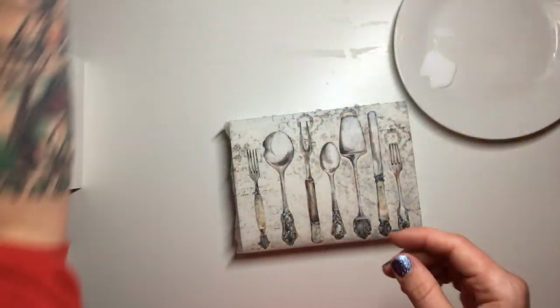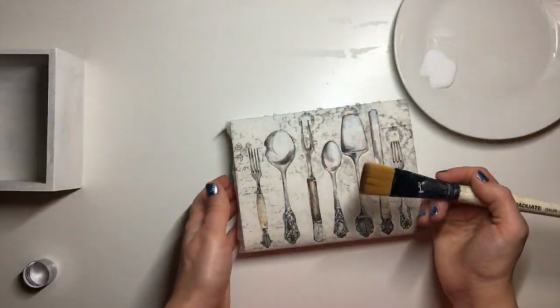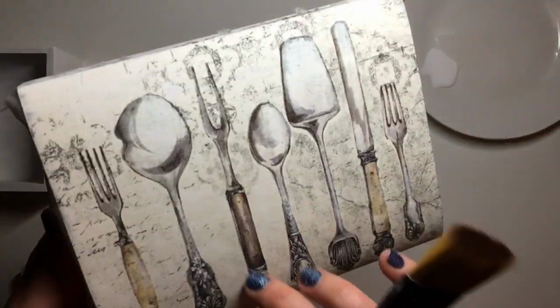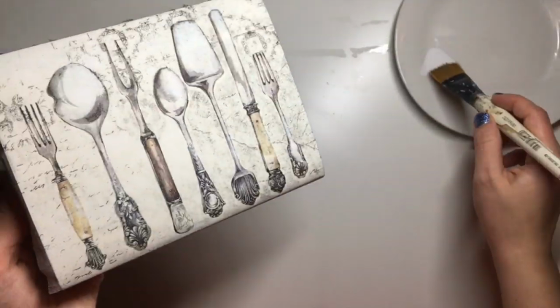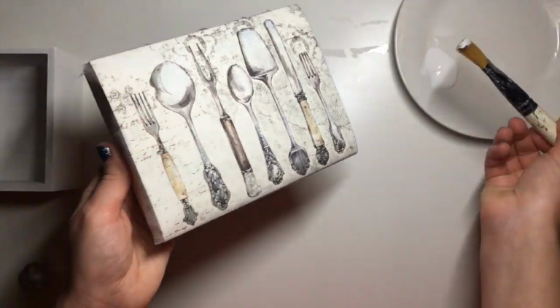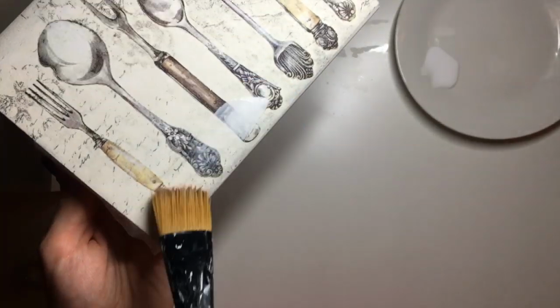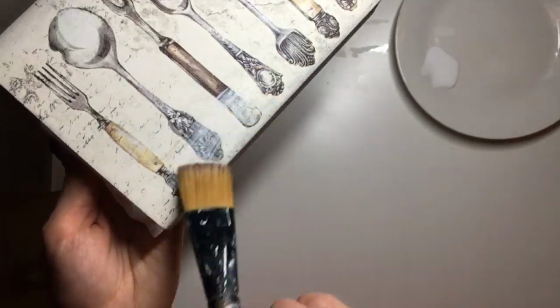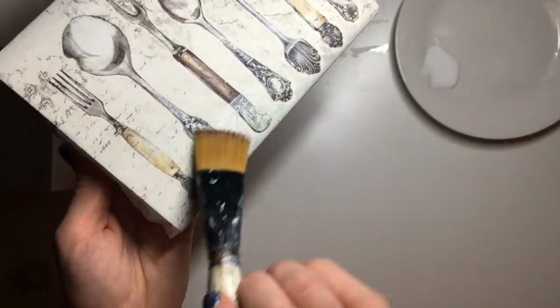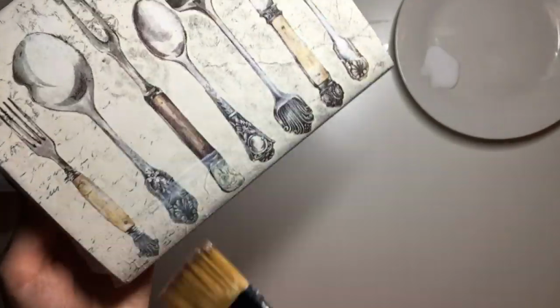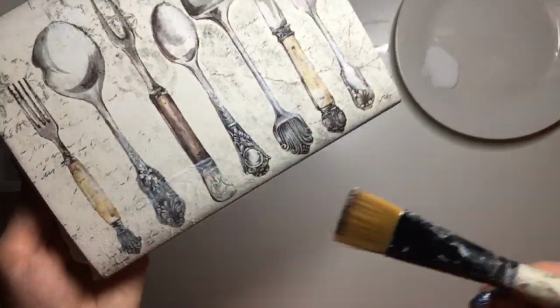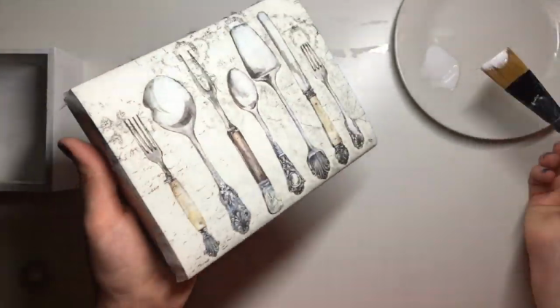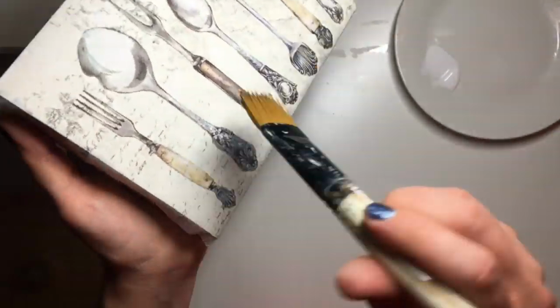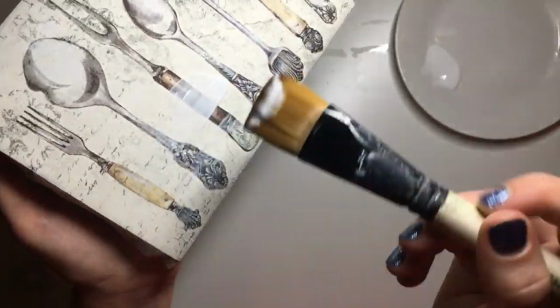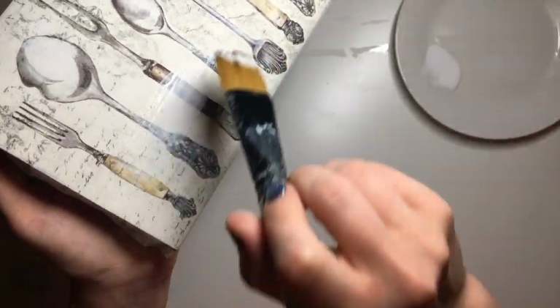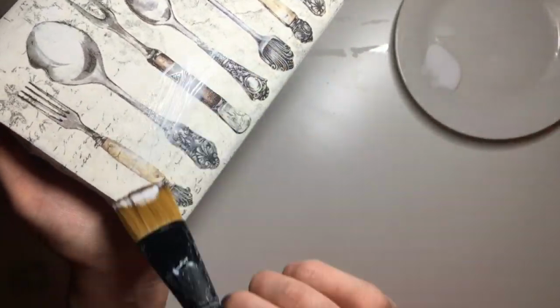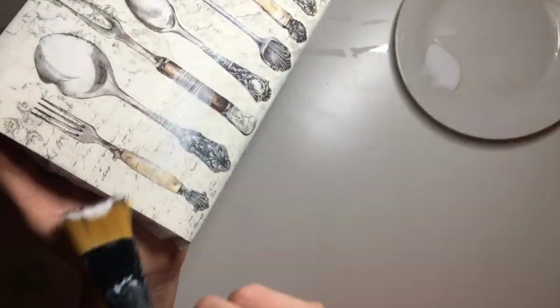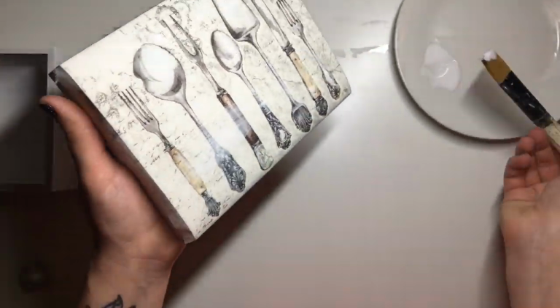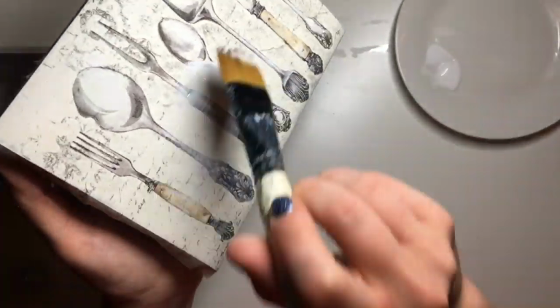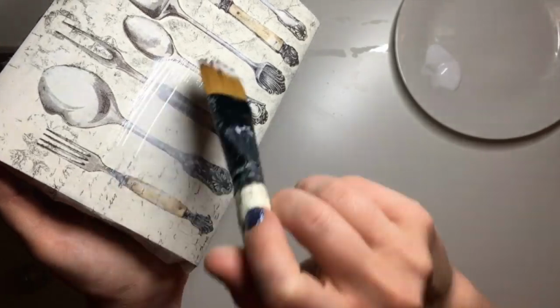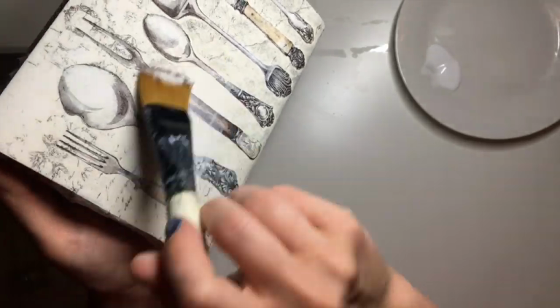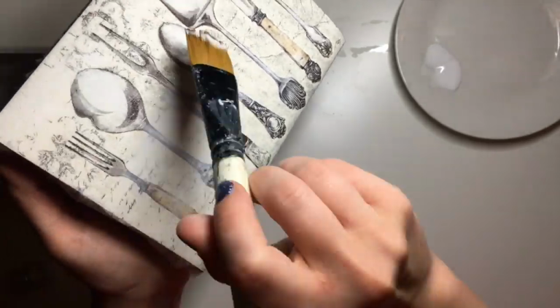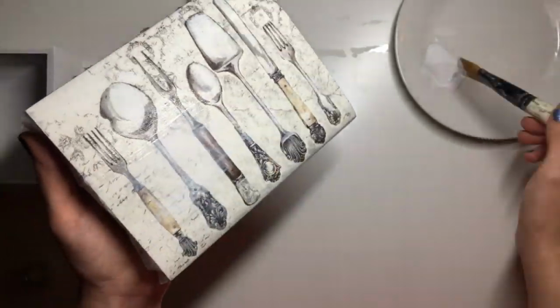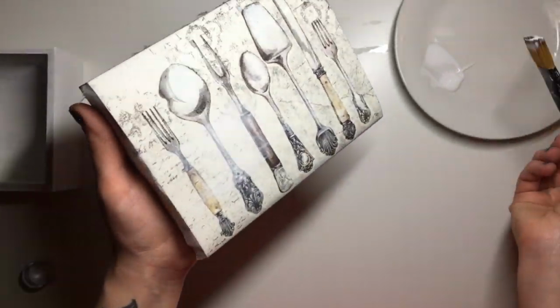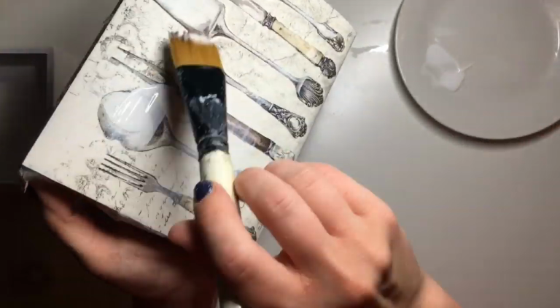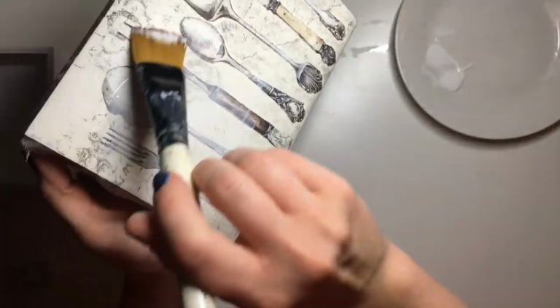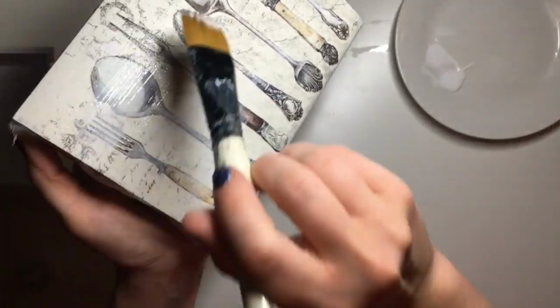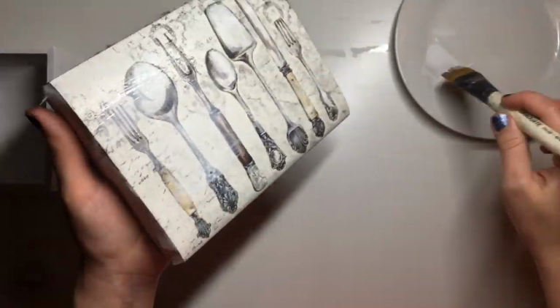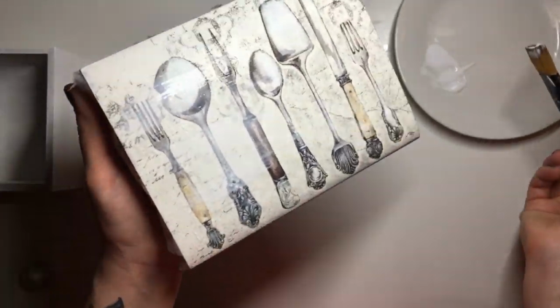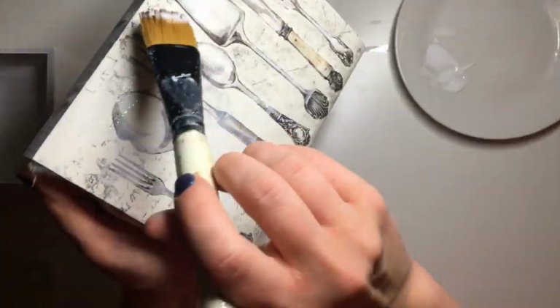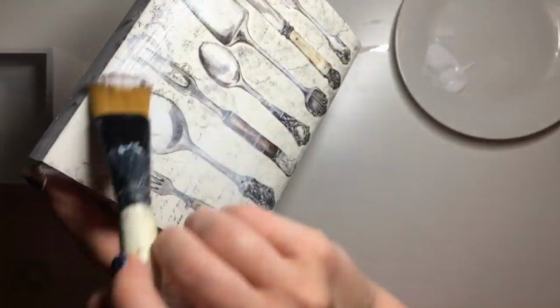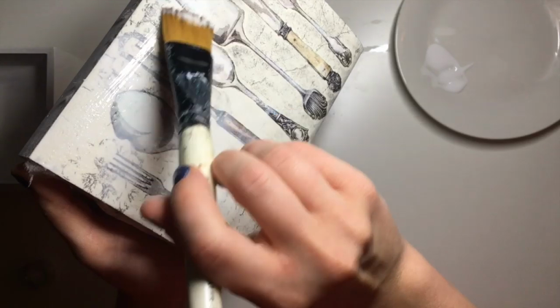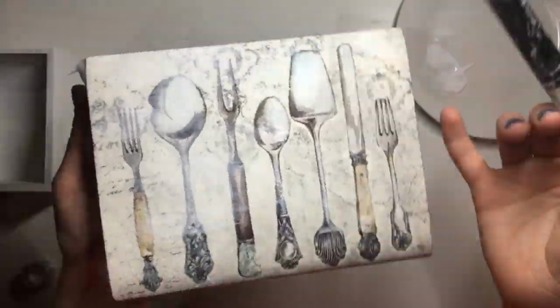Next I applied decoupage glue. The decoupage glue I used is by Little Birdie Craft — it's the Decomagic gloss decoupage glue. I just apply a layer of this and let it dry.